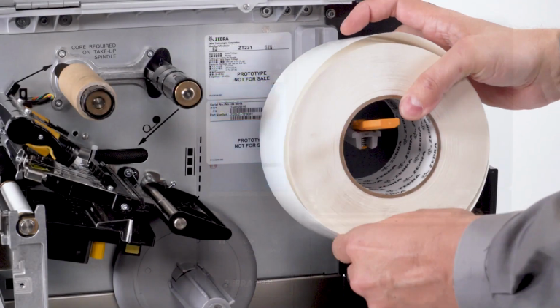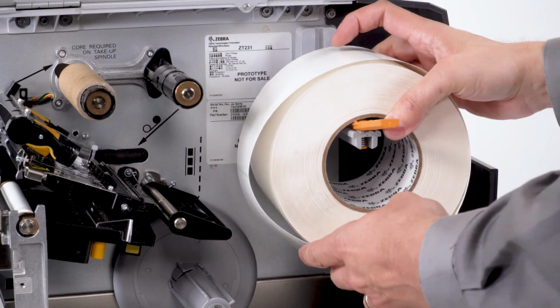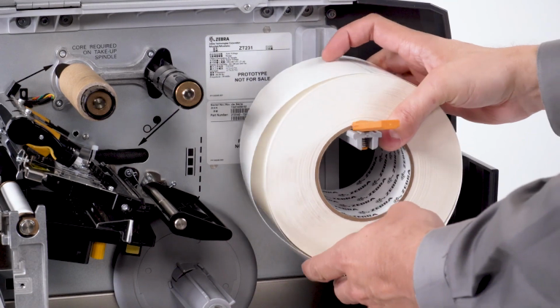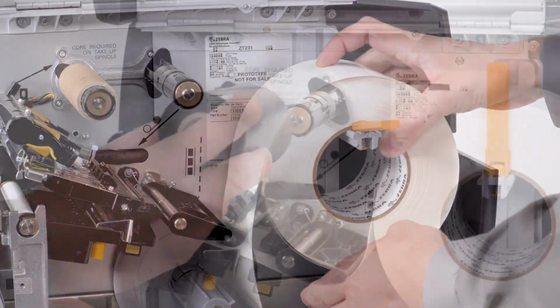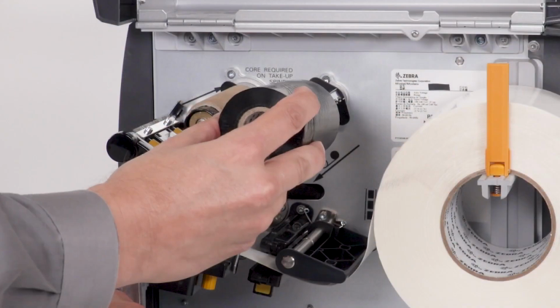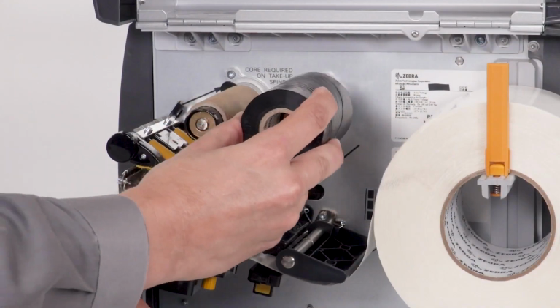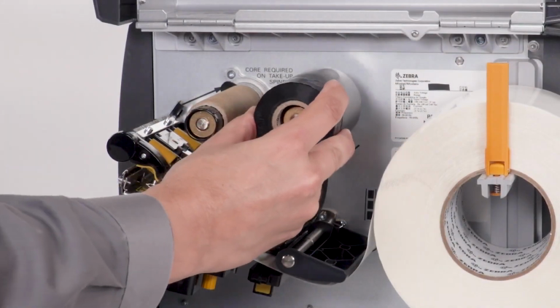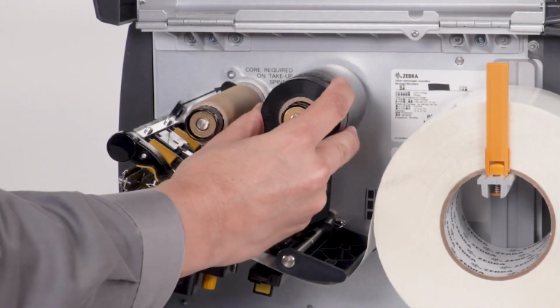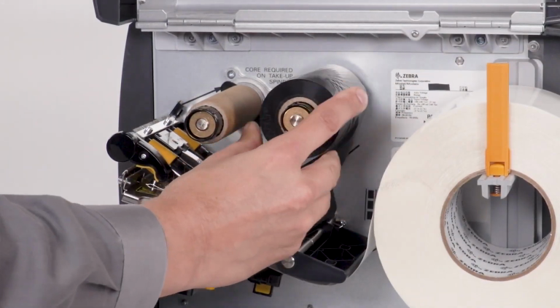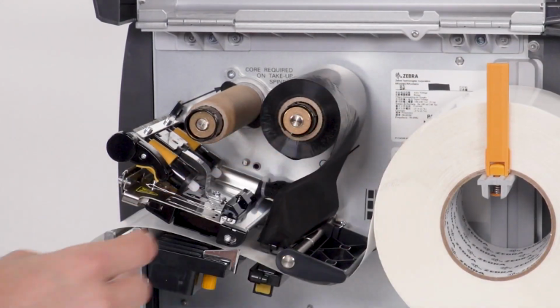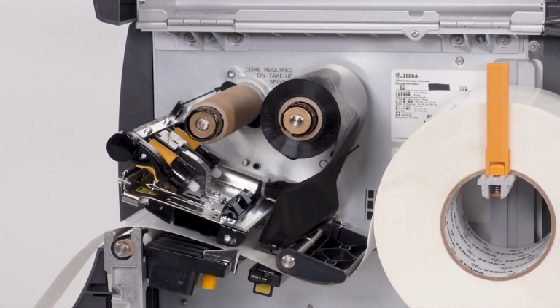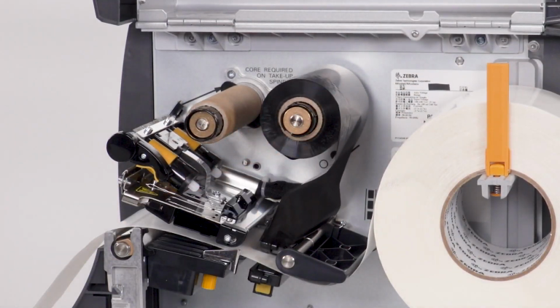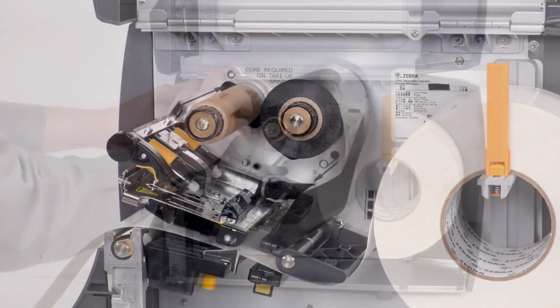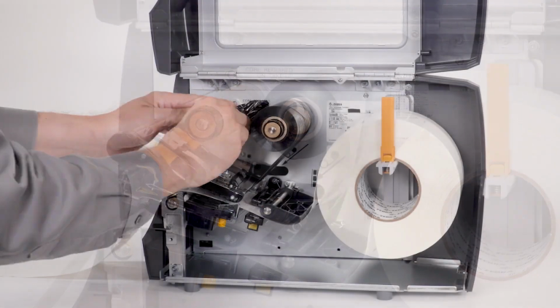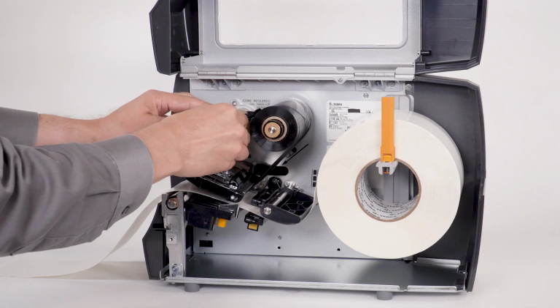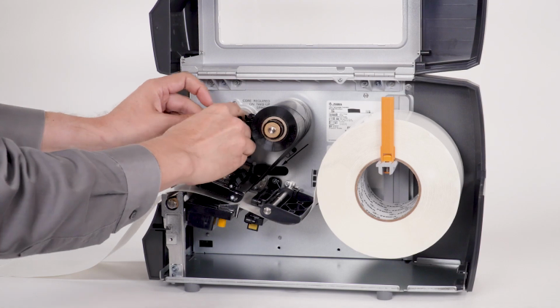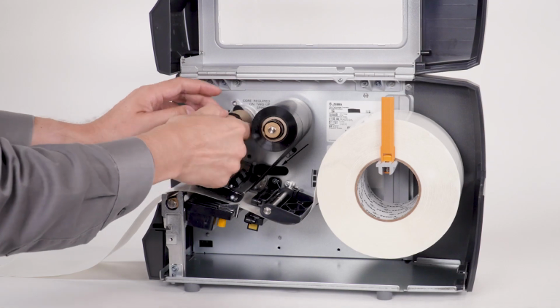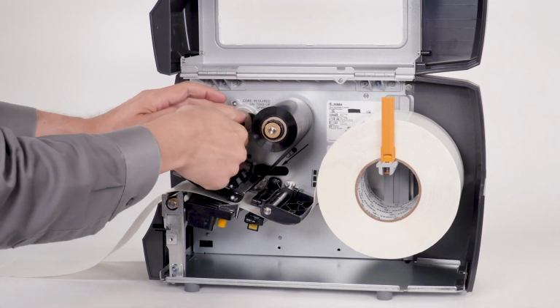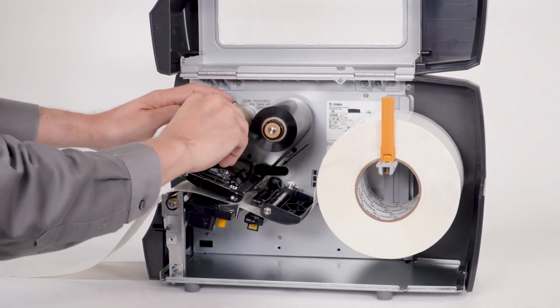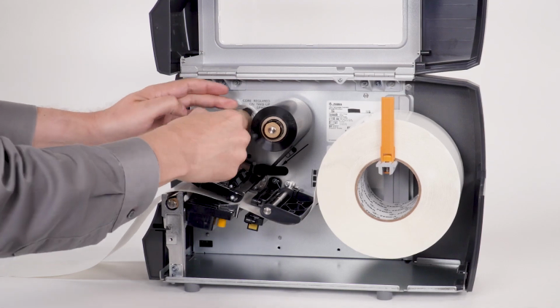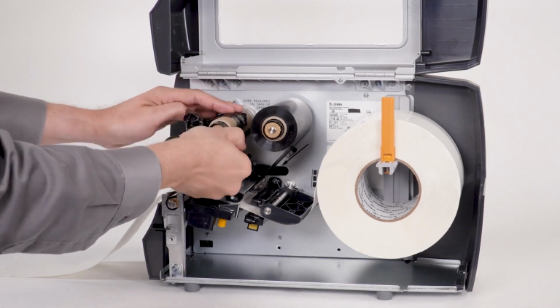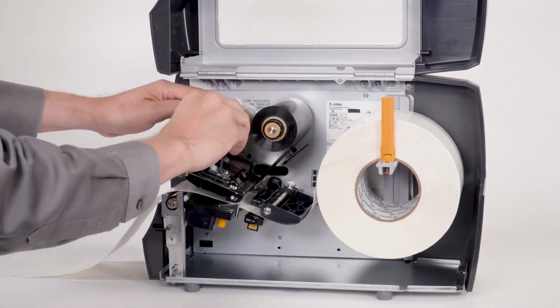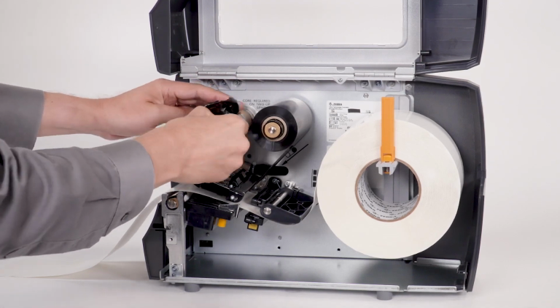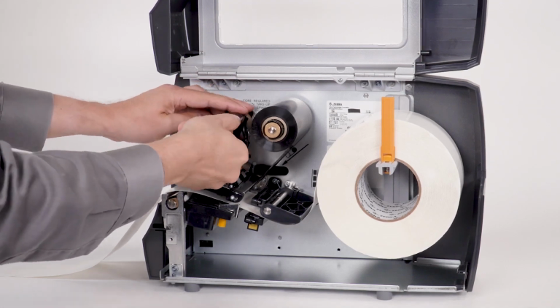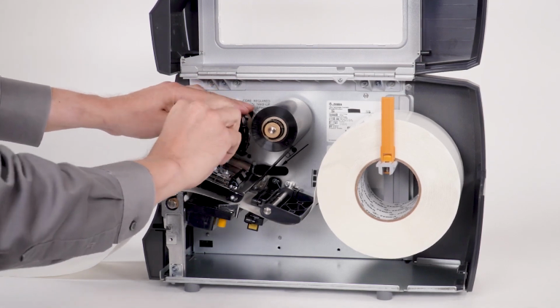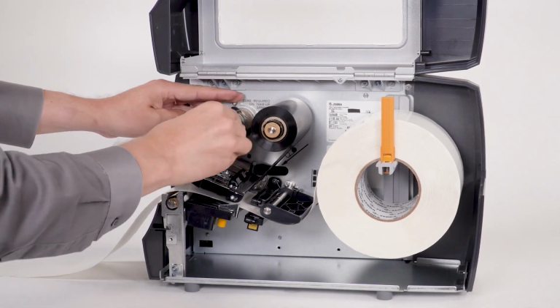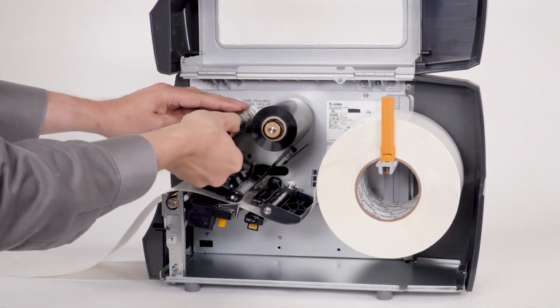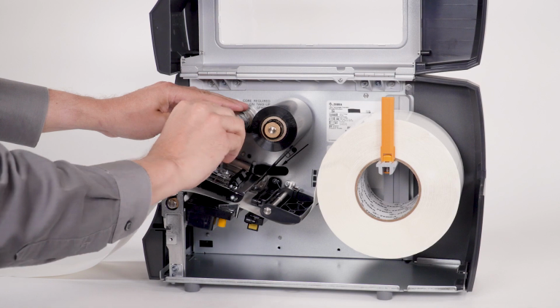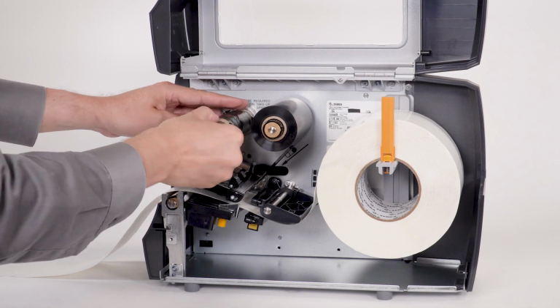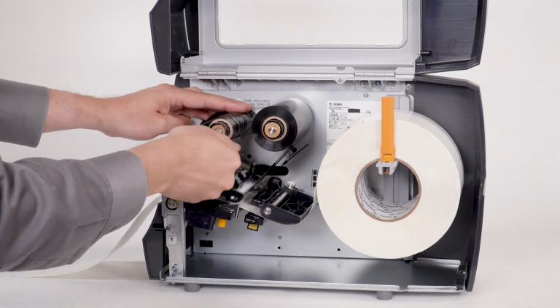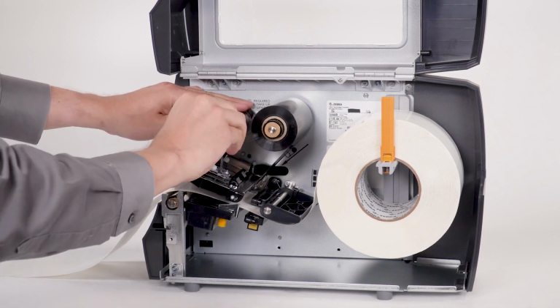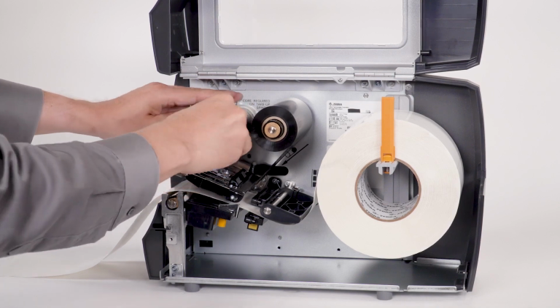Now load the media and ribbon. Make sure the media and ribbon are fully inserted. If you have any media handling options, such as a peel, liner take up, or a cutter, please calibrate in those modes.